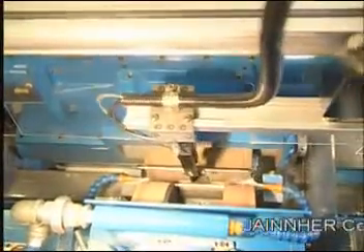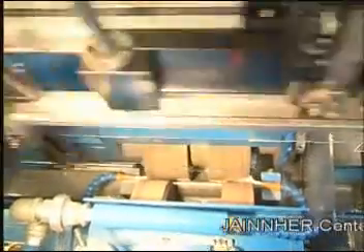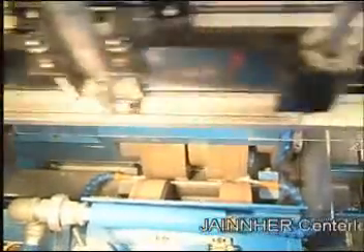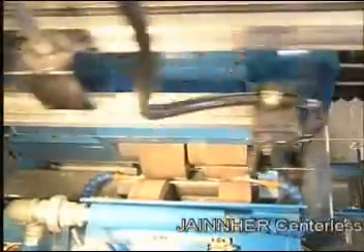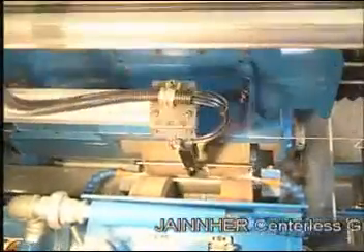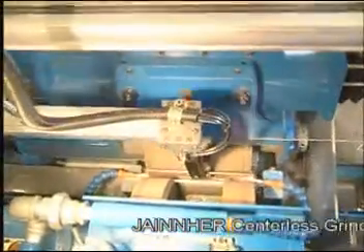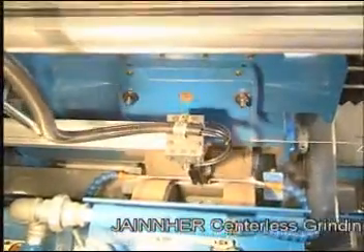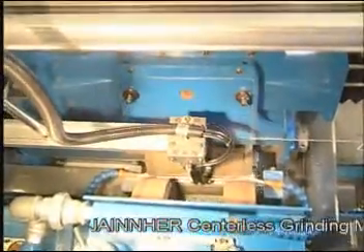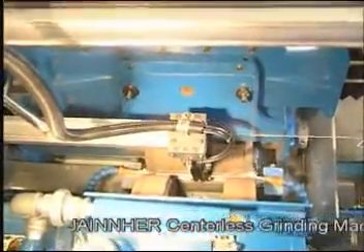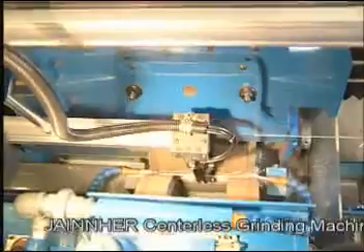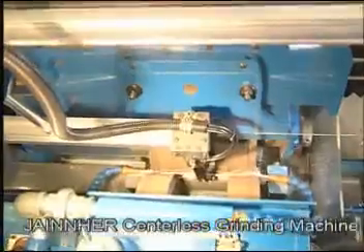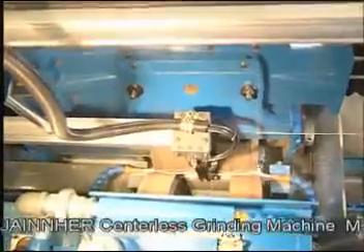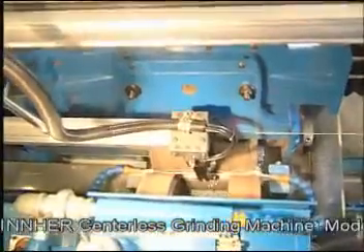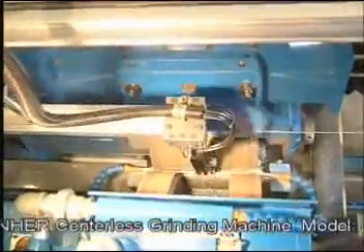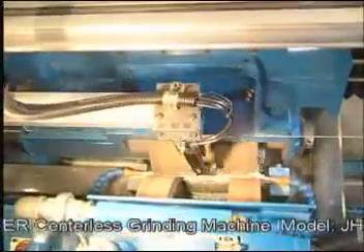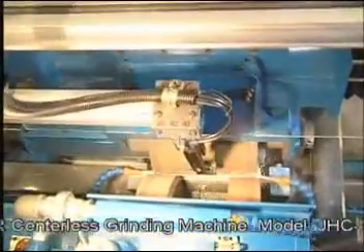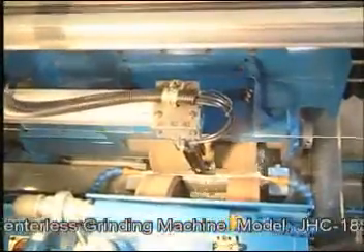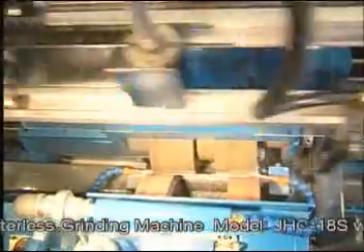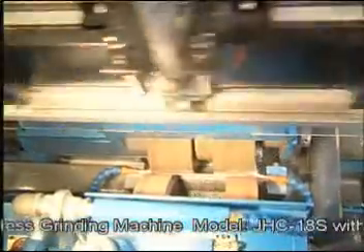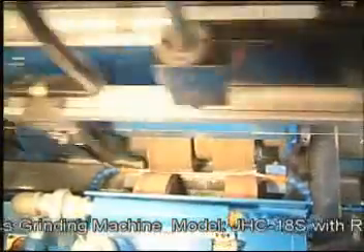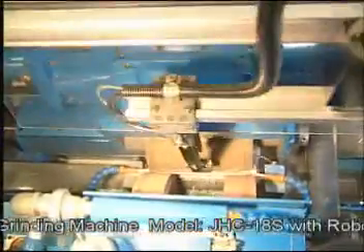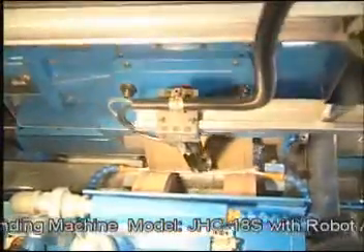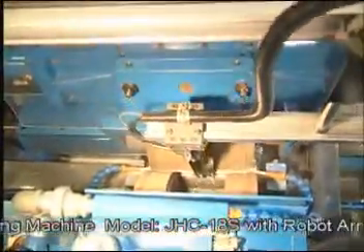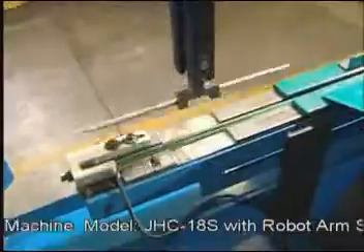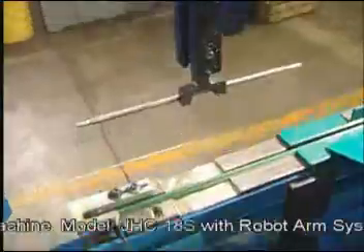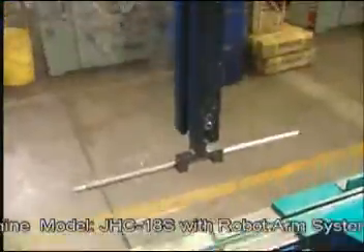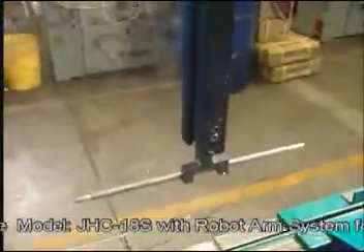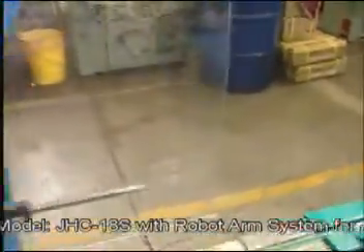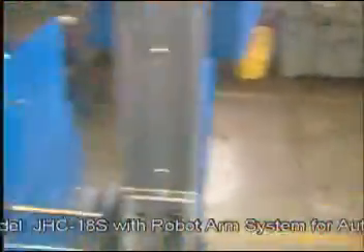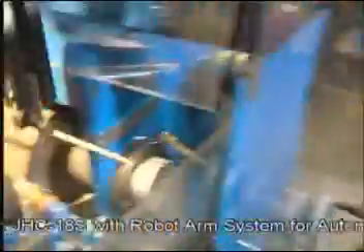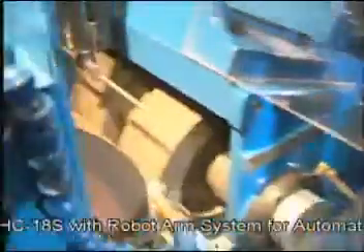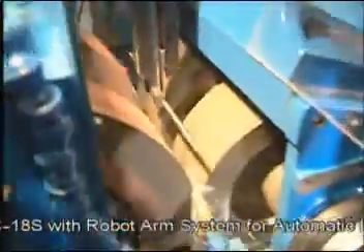This machine includes a robot auto-loading and unloading system, and a forming grinding wheel dressing device, which is suitable for forming grinding of multi-step workpieces at one and the same time.